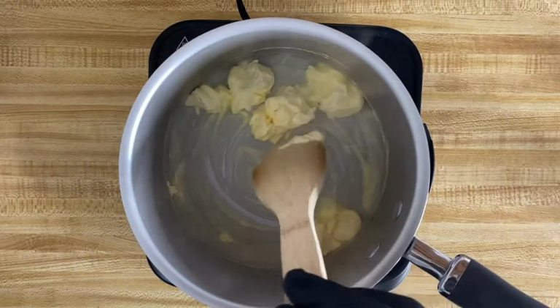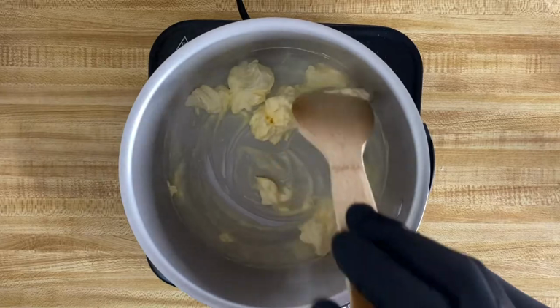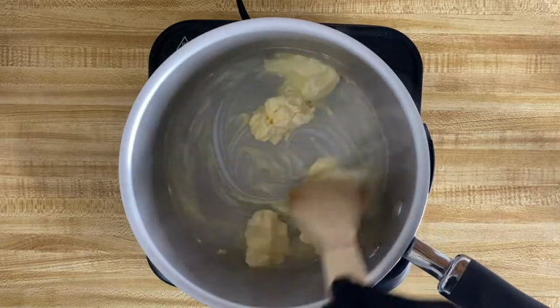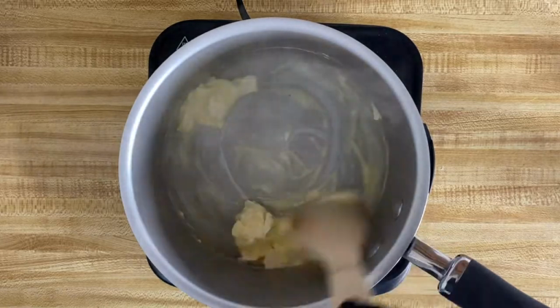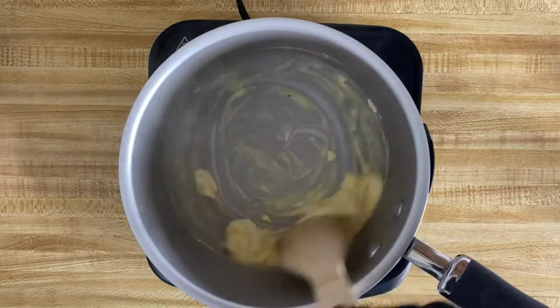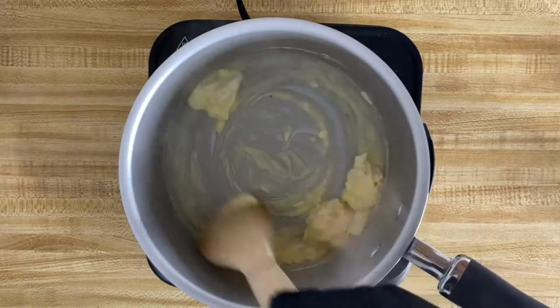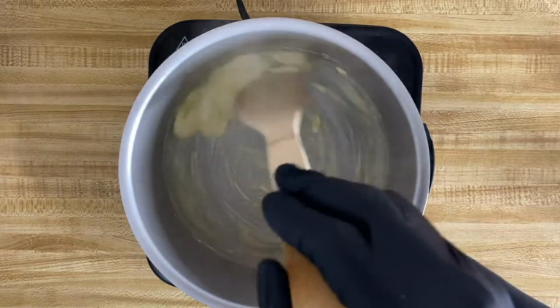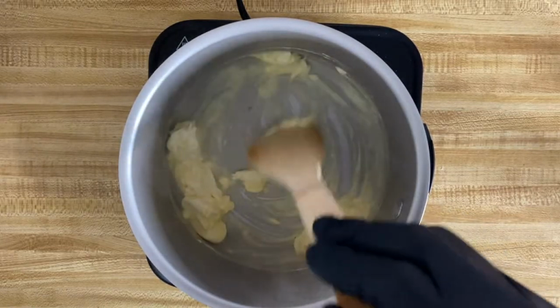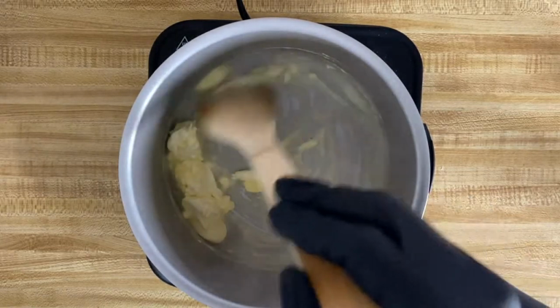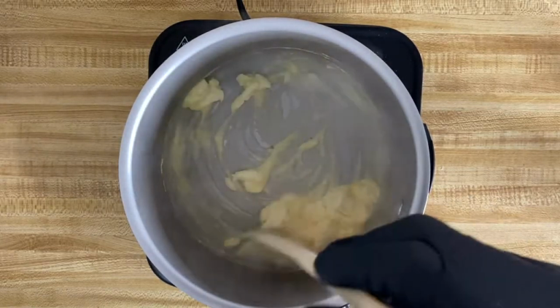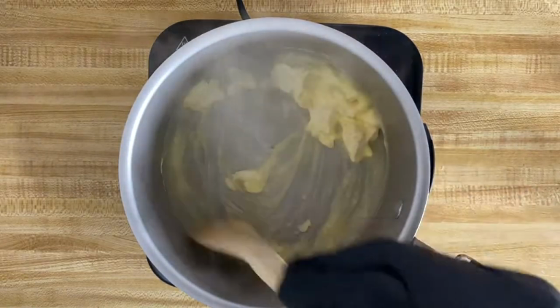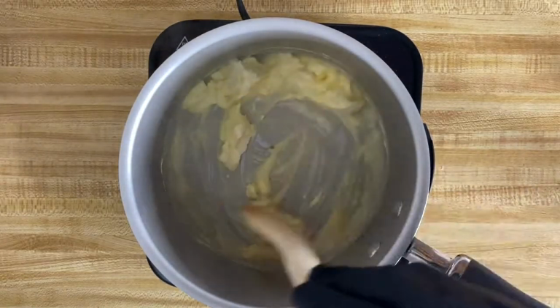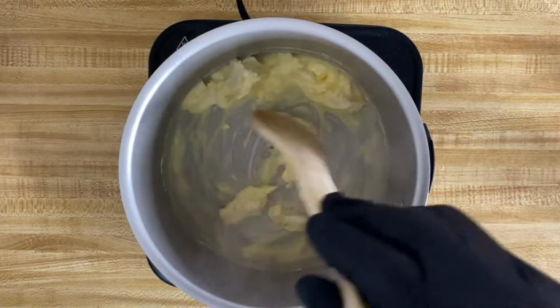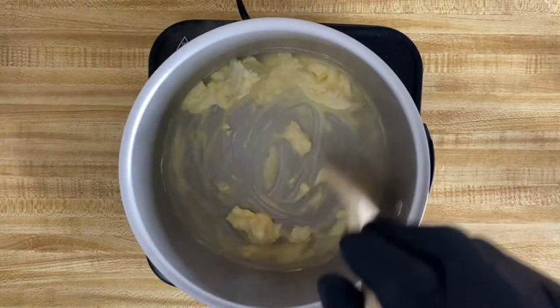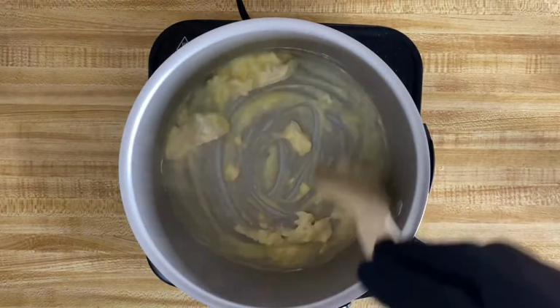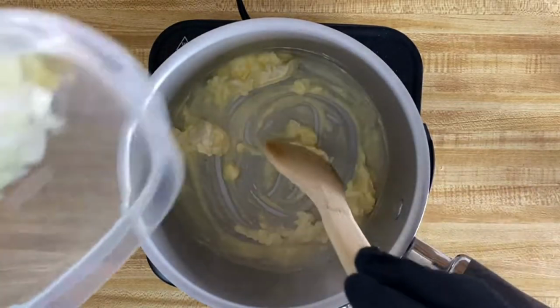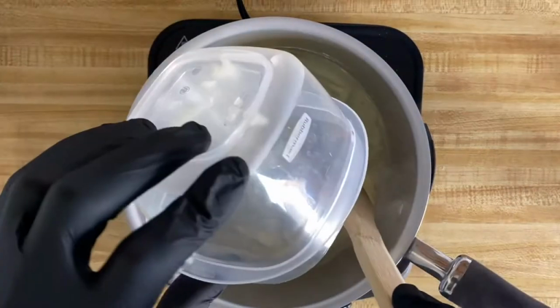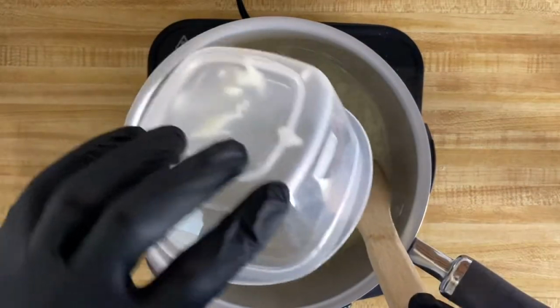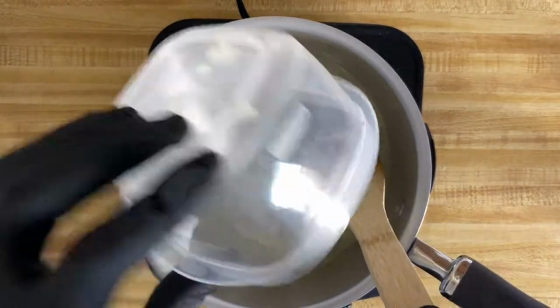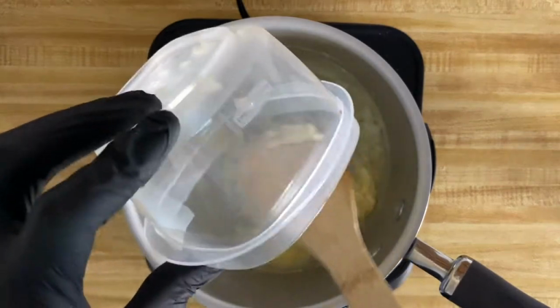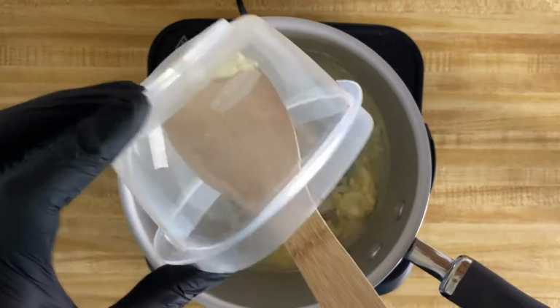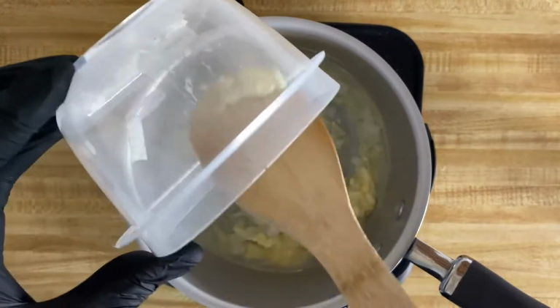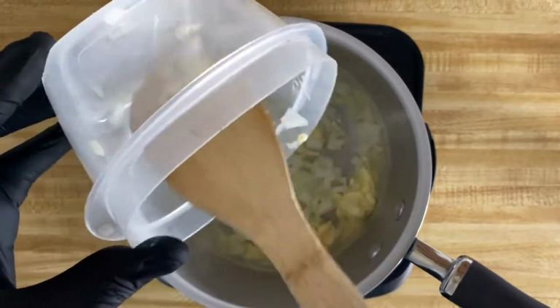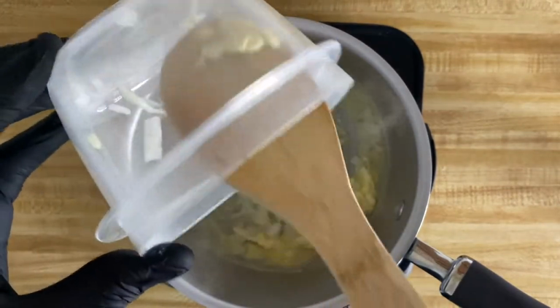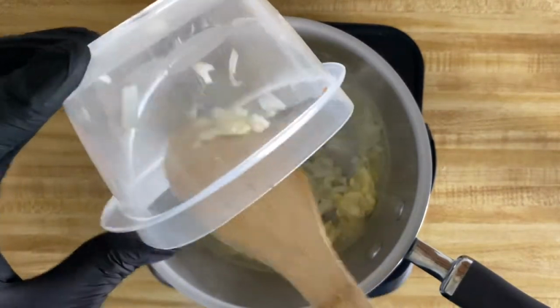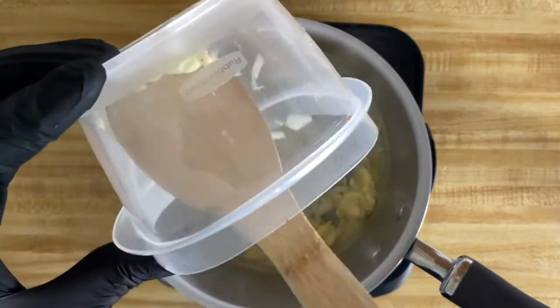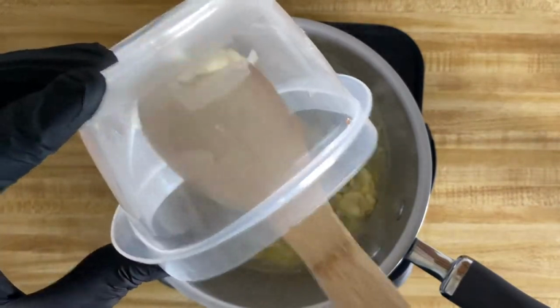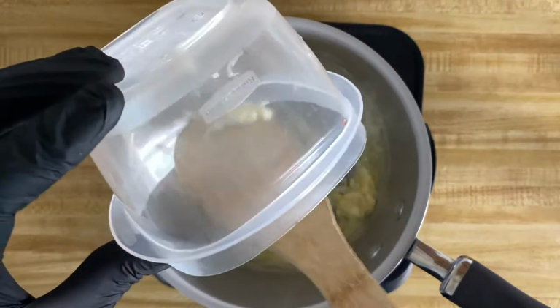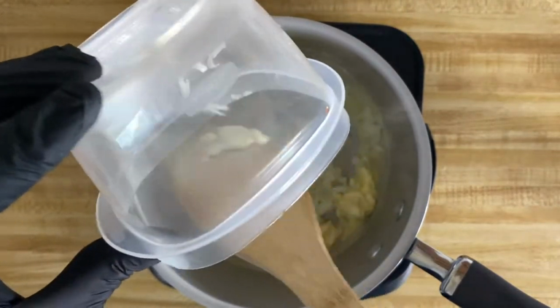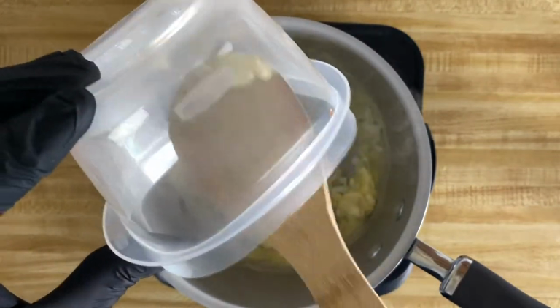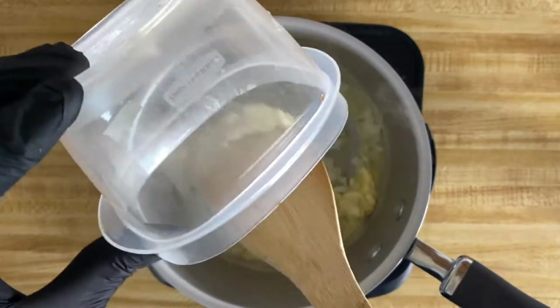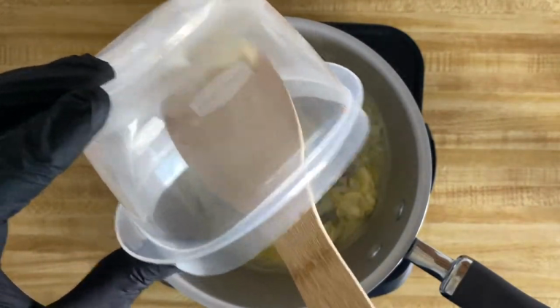Once your pan starts to get hot, go ahead and throw that butter in and wait for it to melt down. Once it starts to melt down, you can go ahead and throw in your chopped onions.